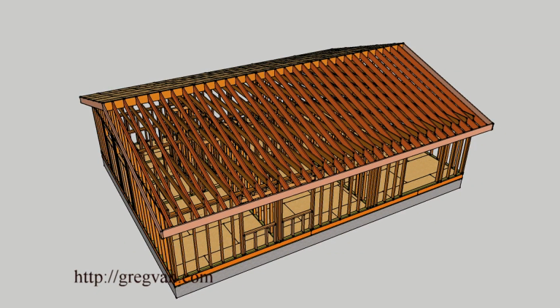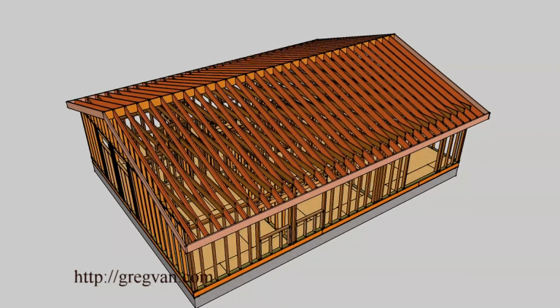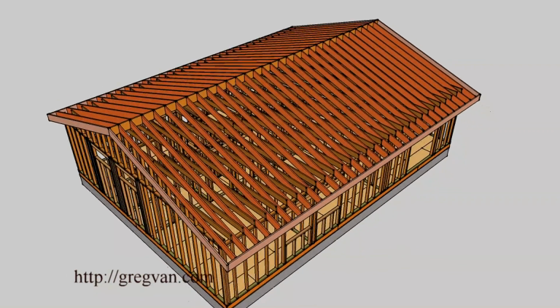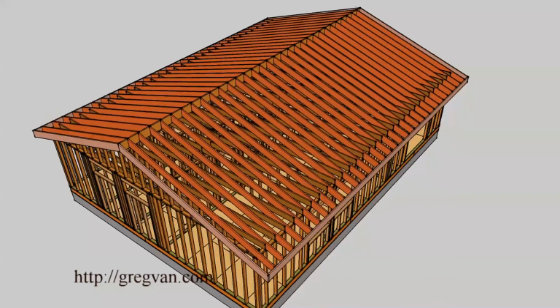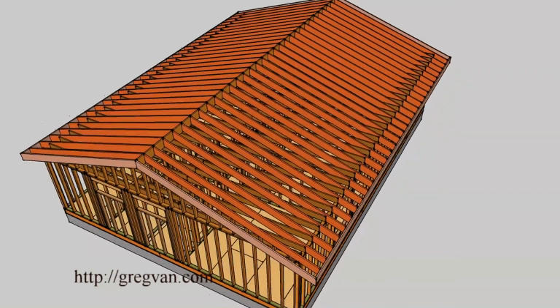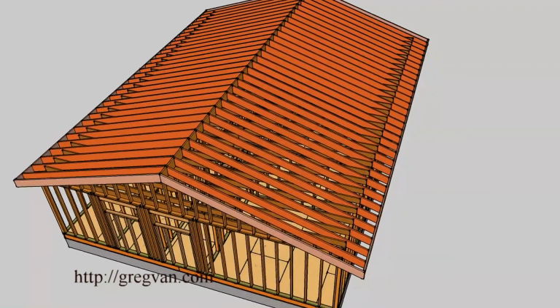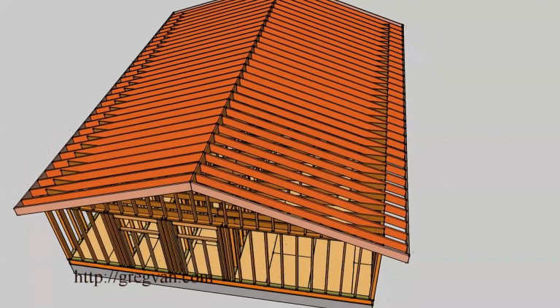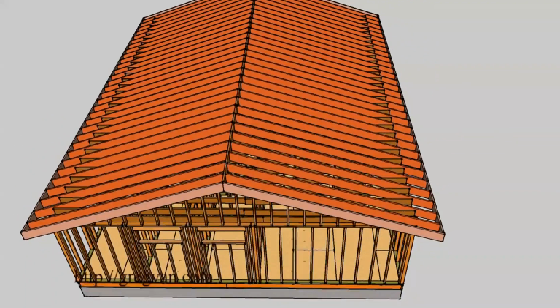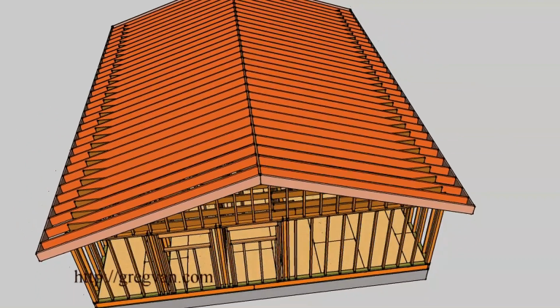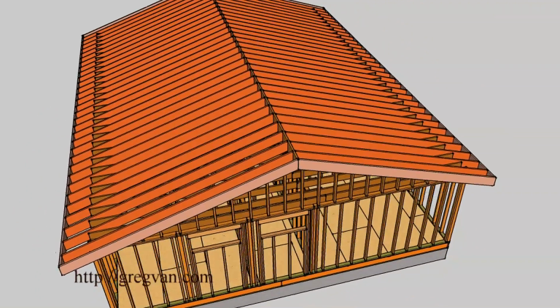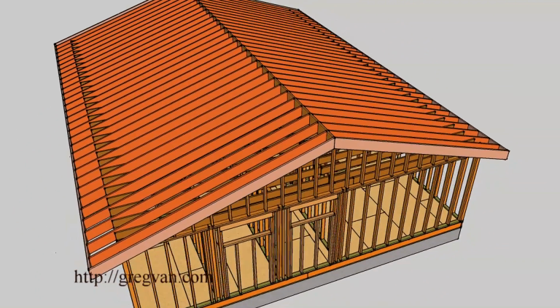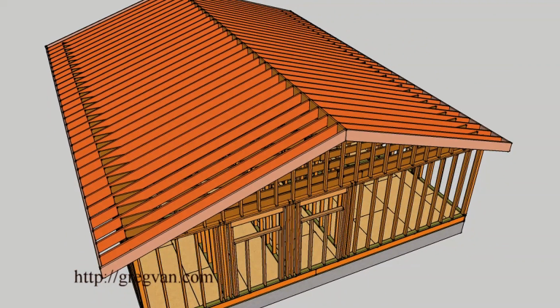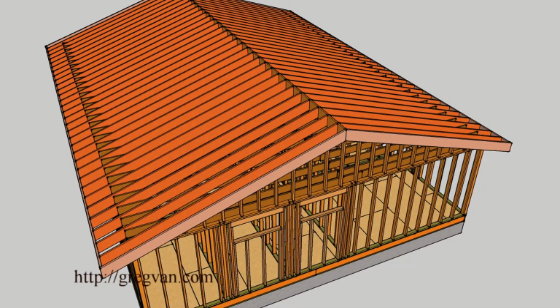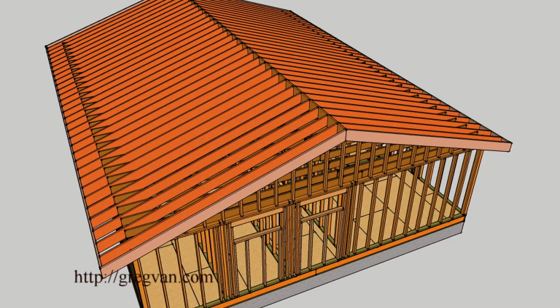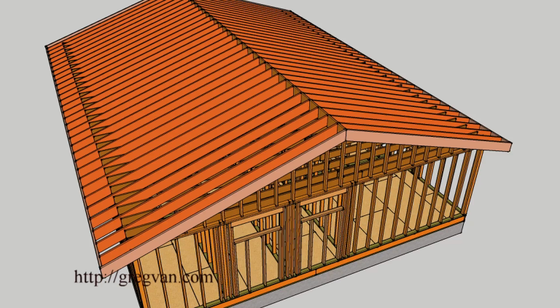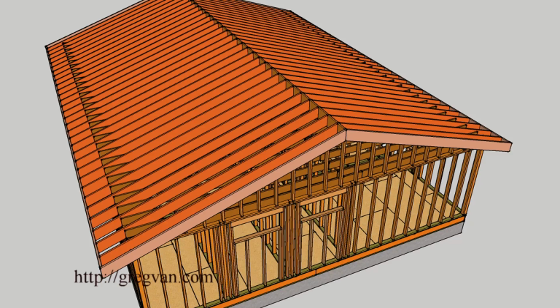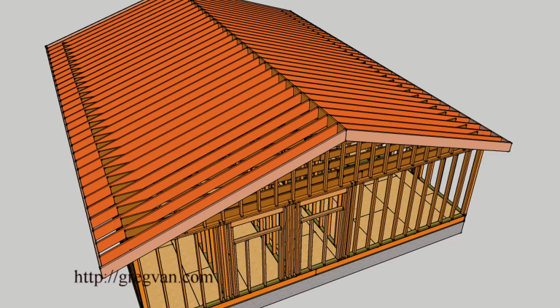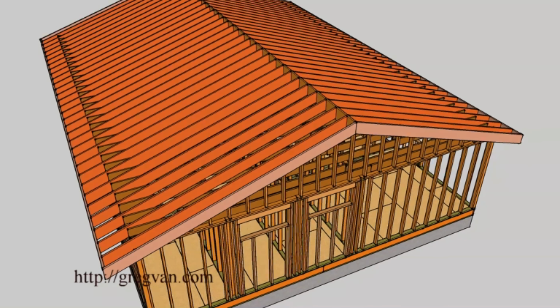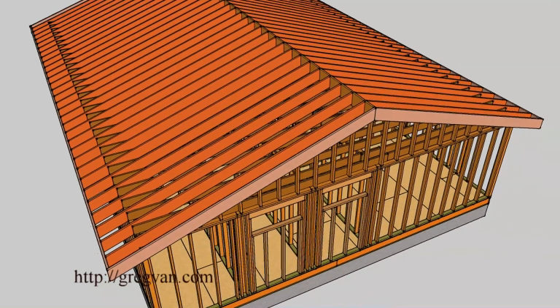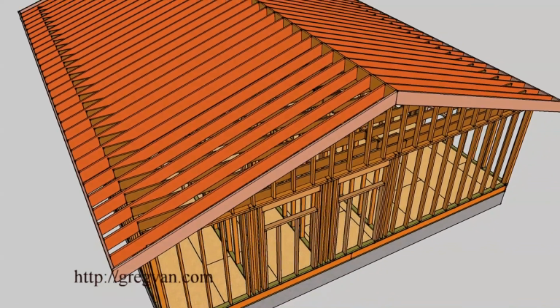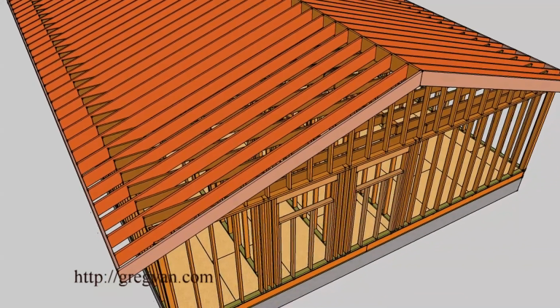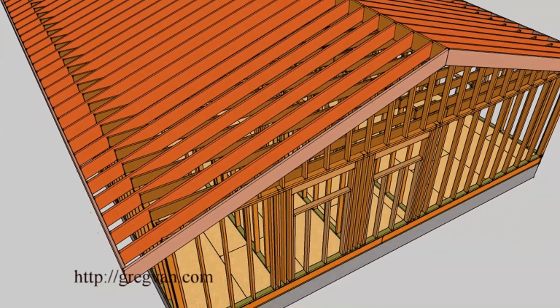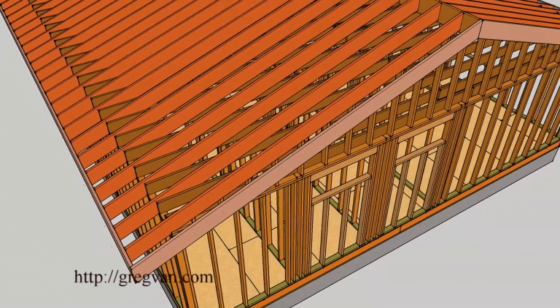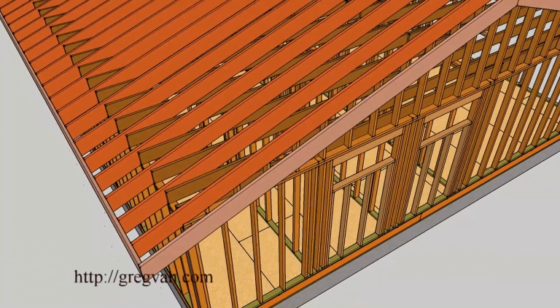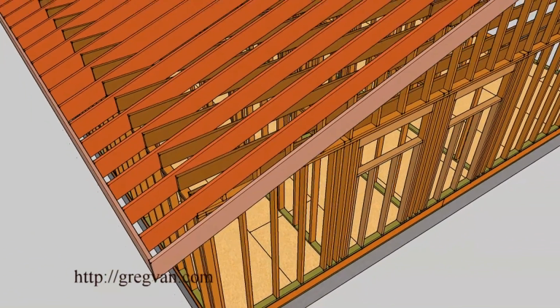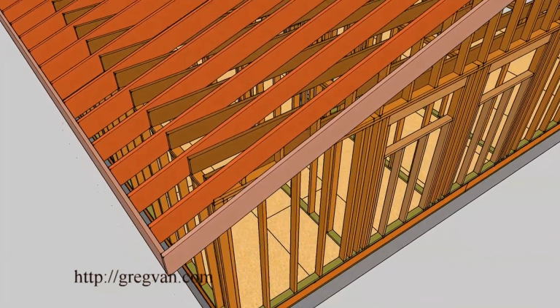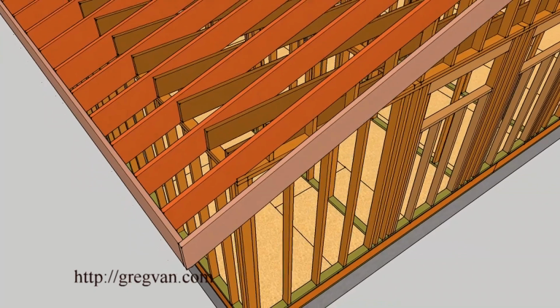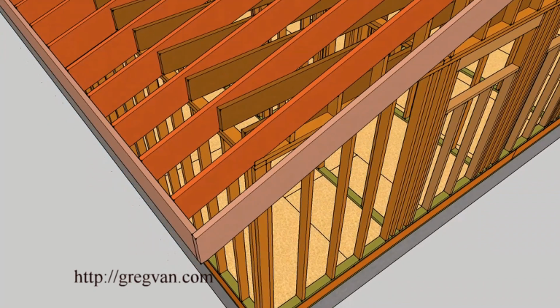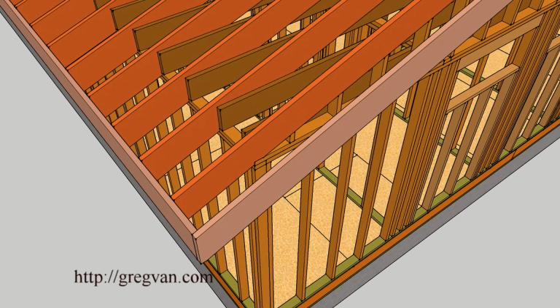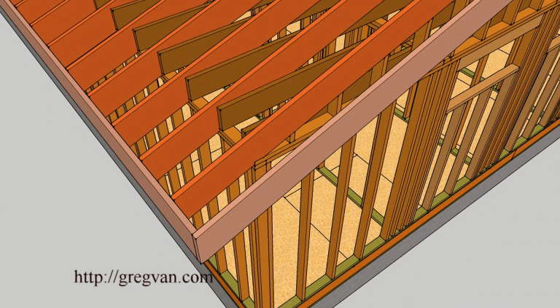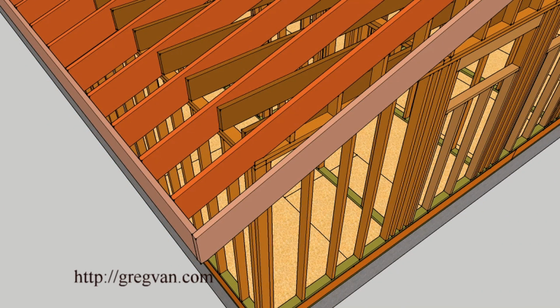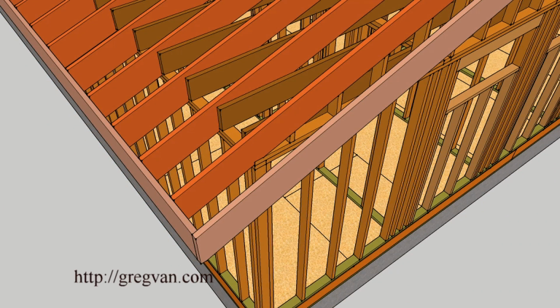There are the rafters. We've got the fascia board going around the perimeter of the roof. It can be a variety of different sizes — mainly just for decoration. Let's zoom in here and get a closer look.